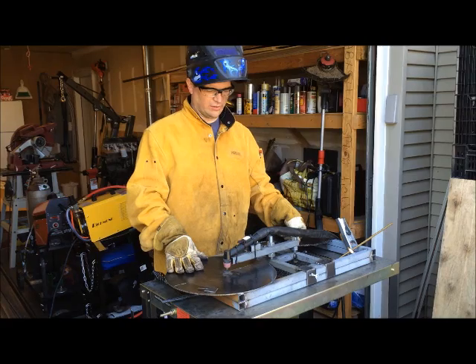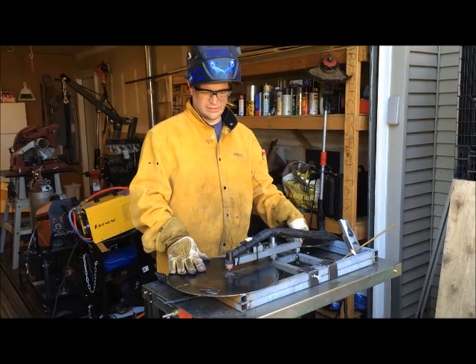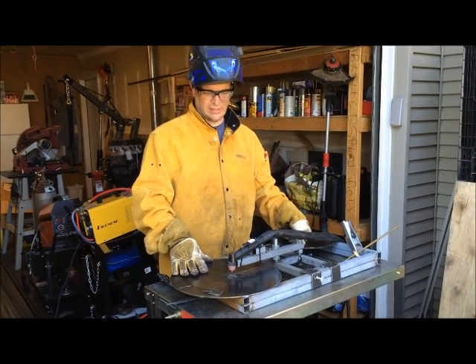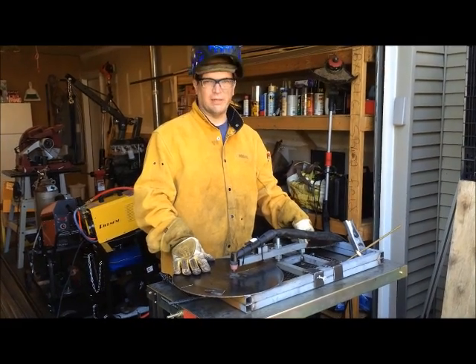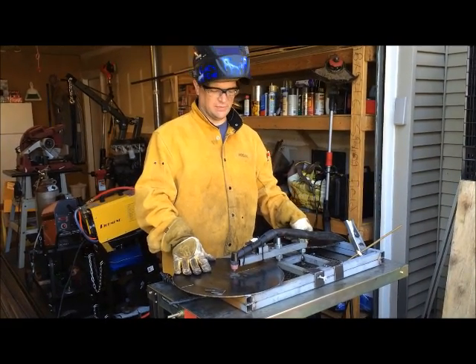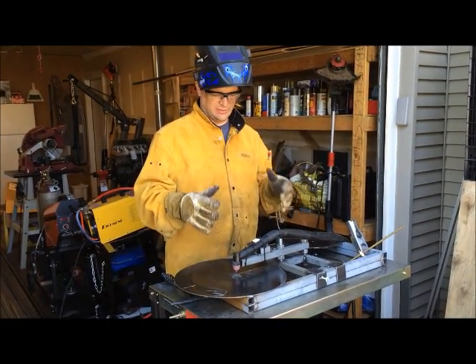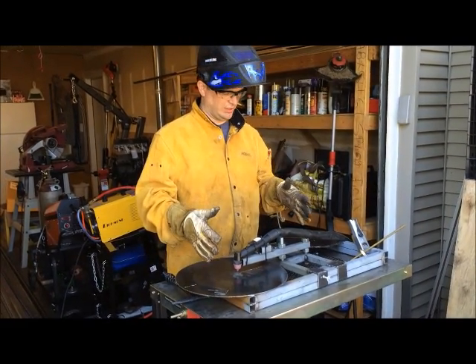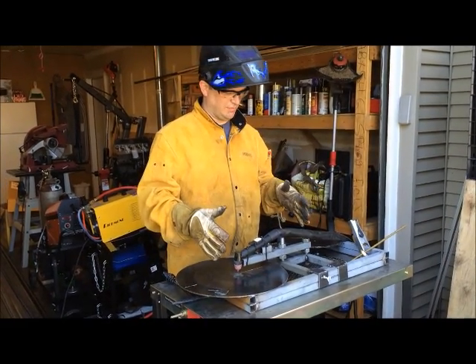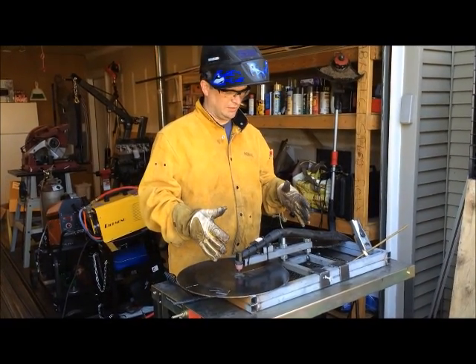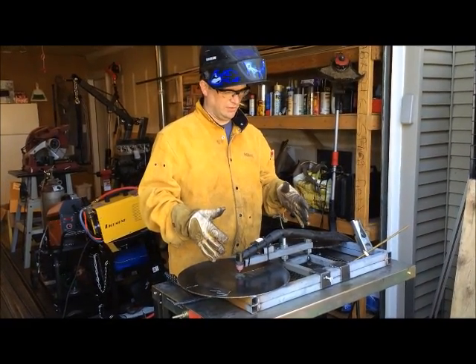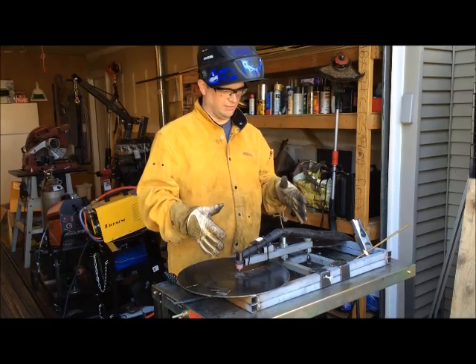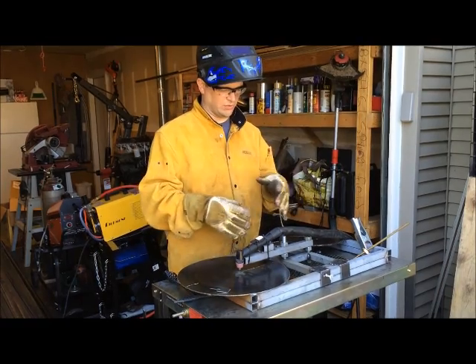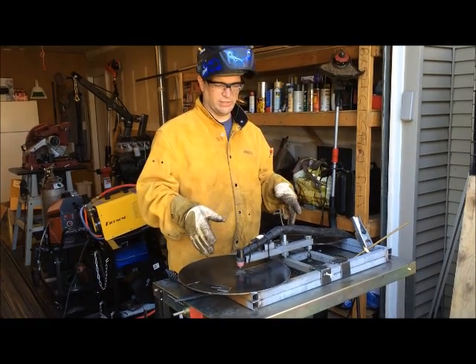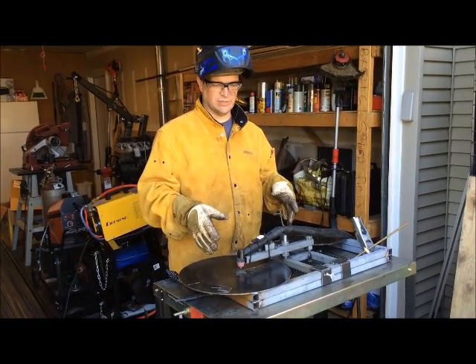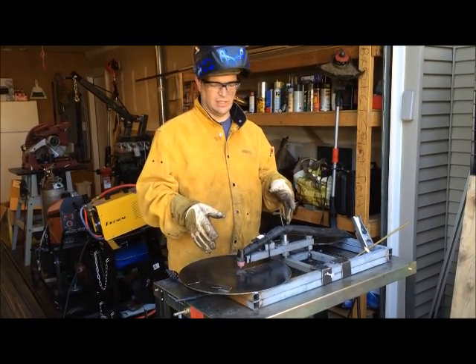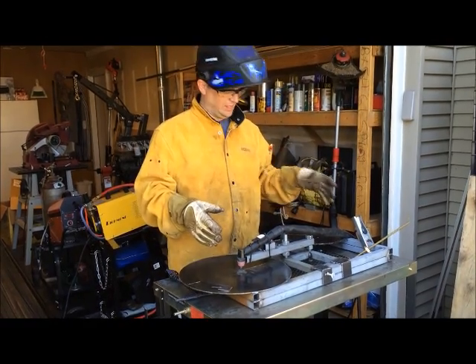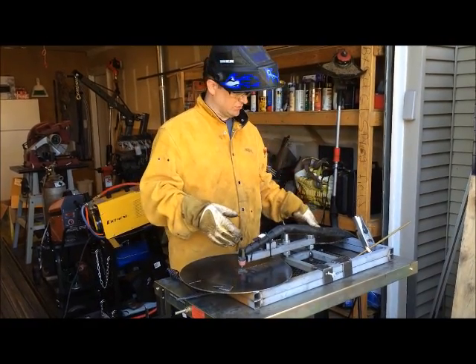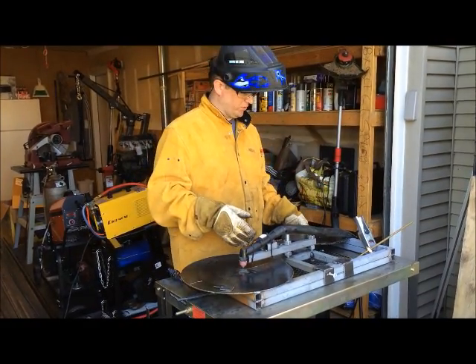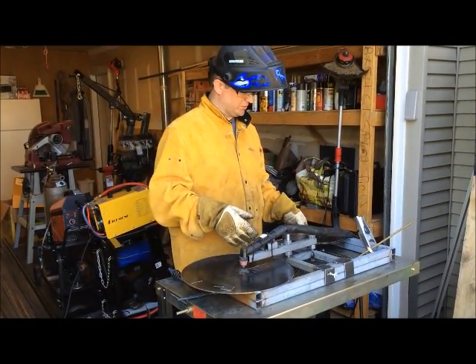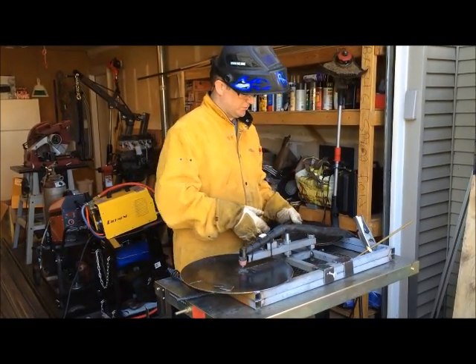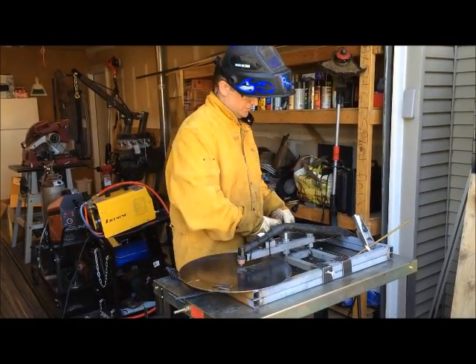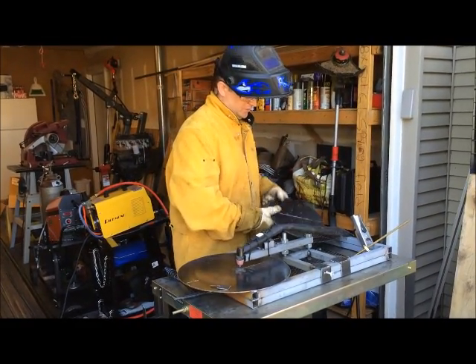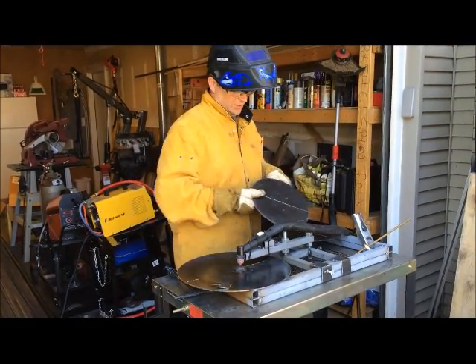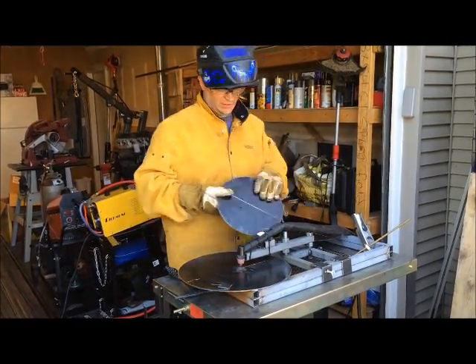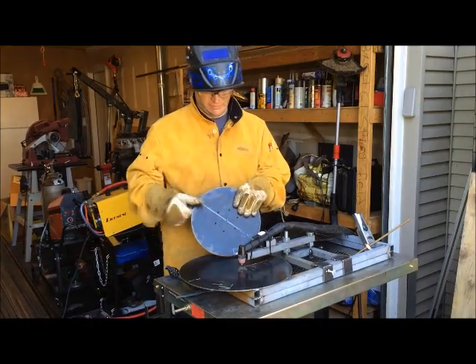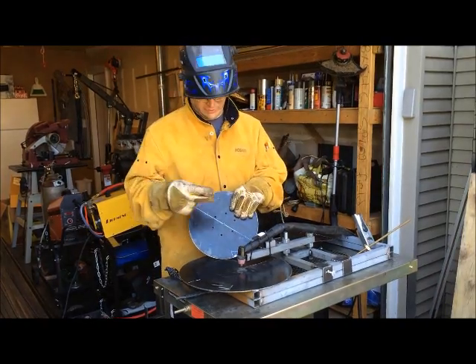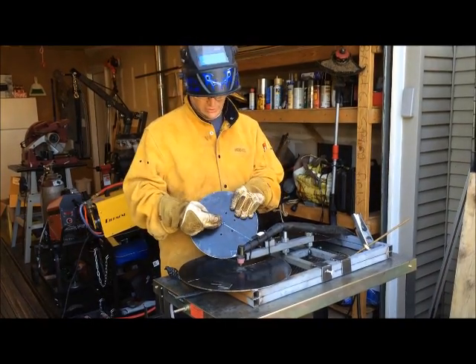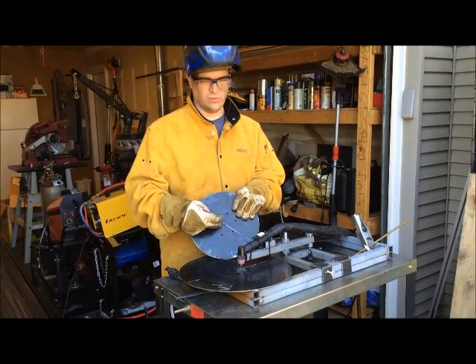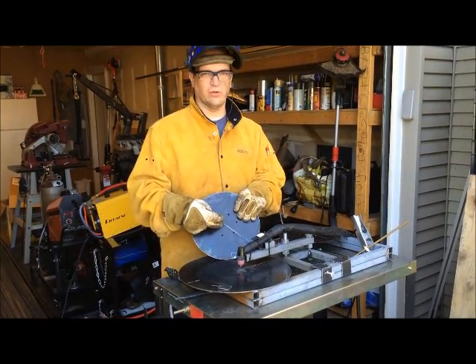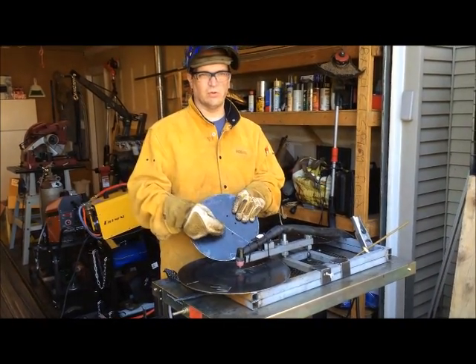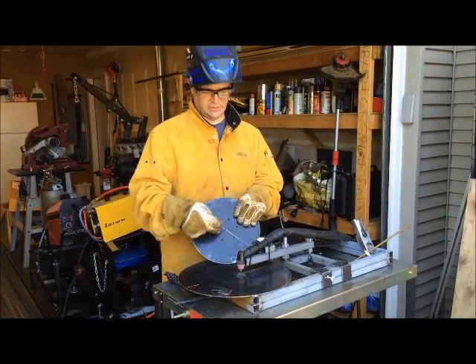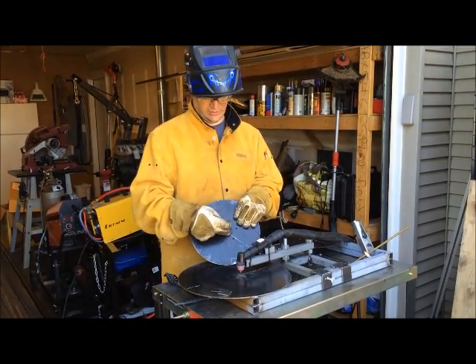This is the plasma jig that I made. The backstory for the plasma jig is the road wheels need a two and one quarter inch hole cut in the center.